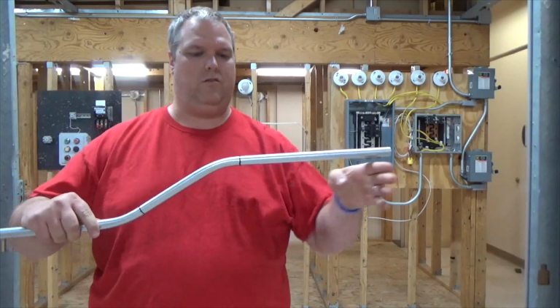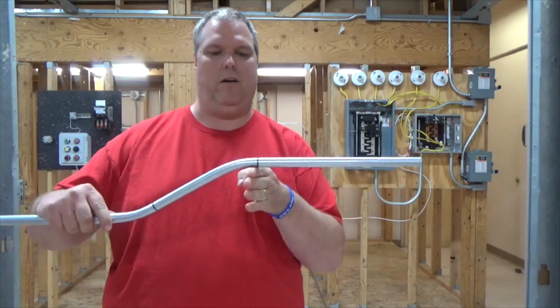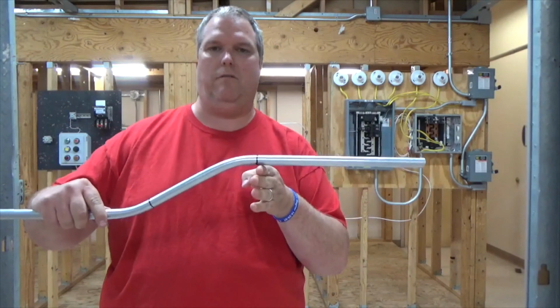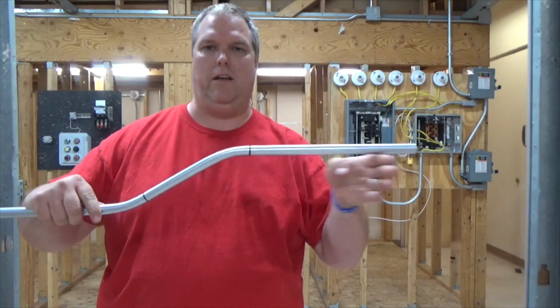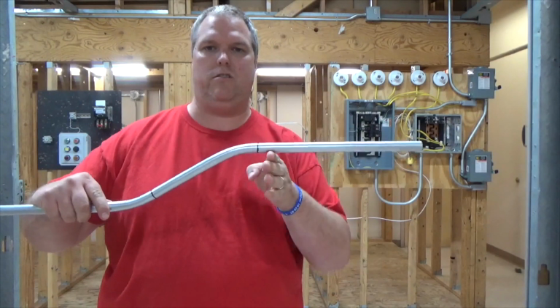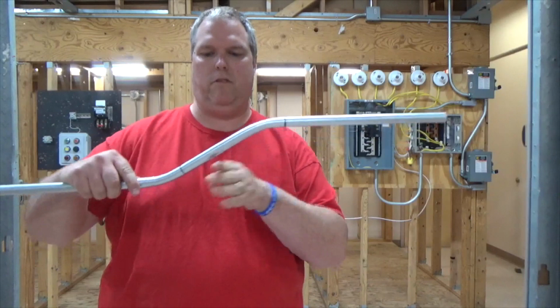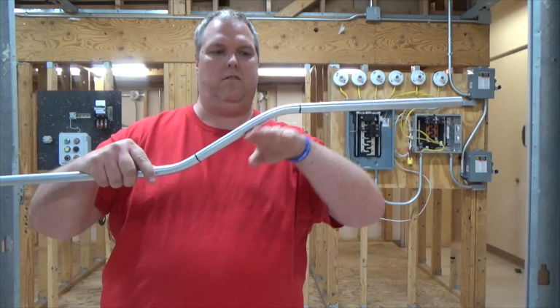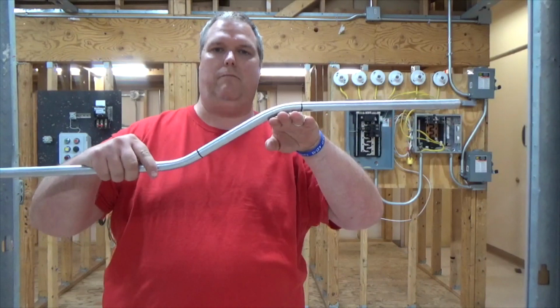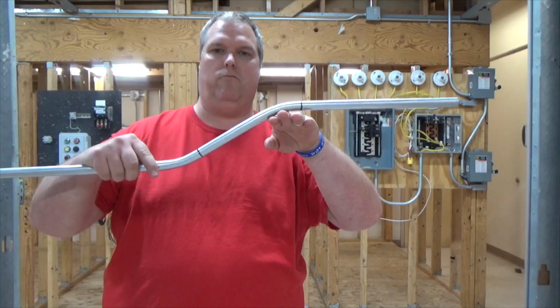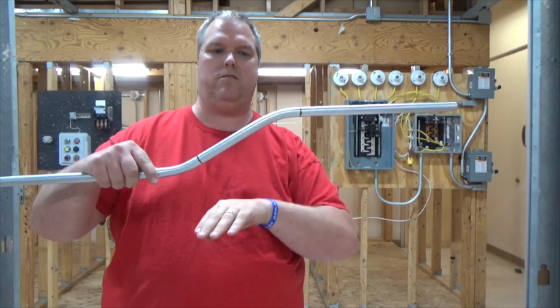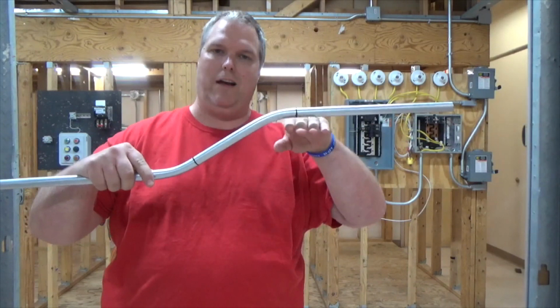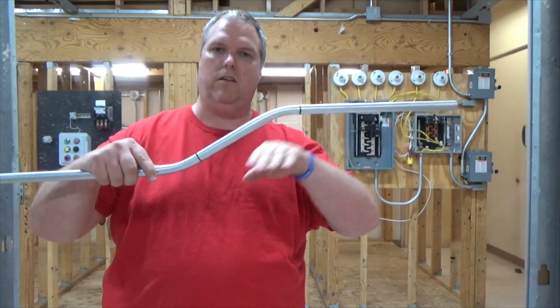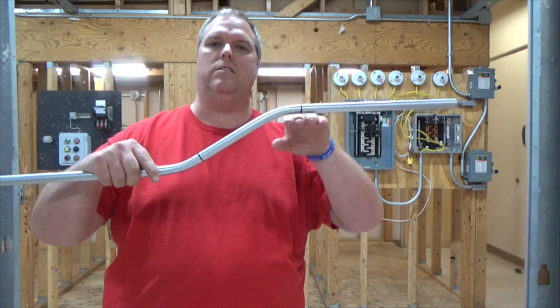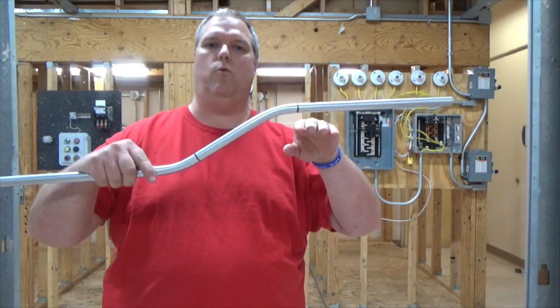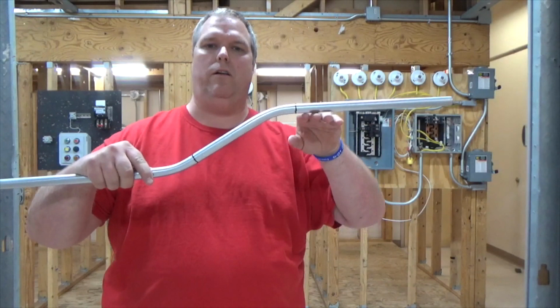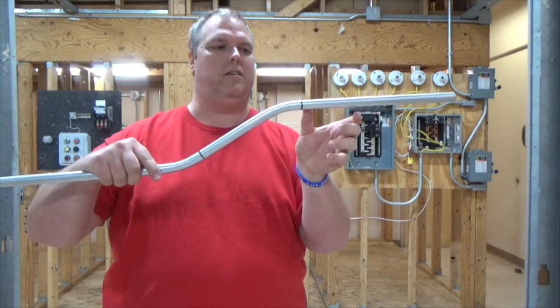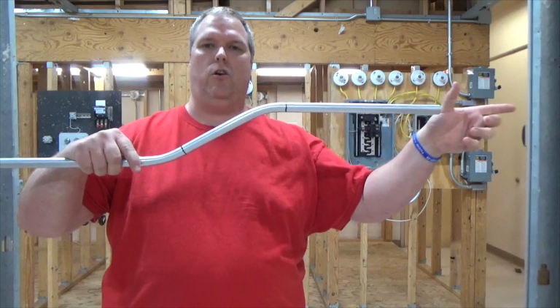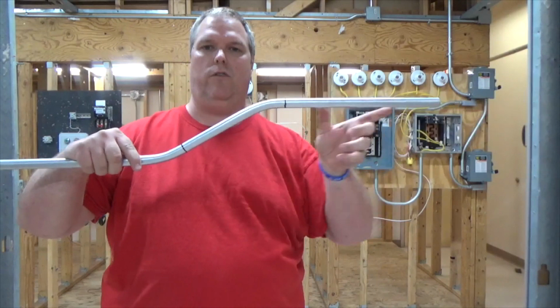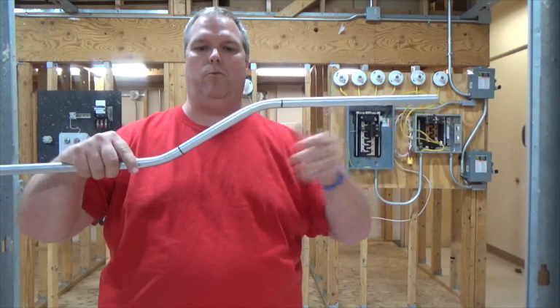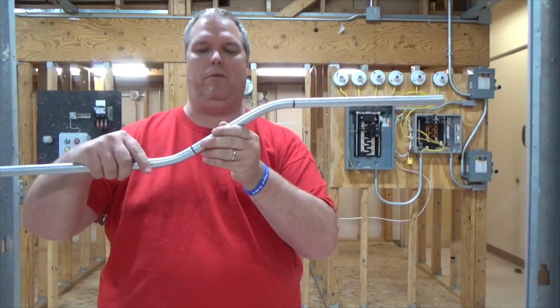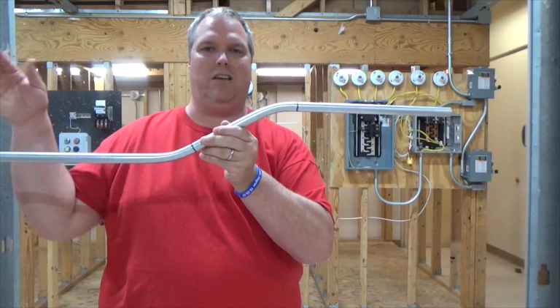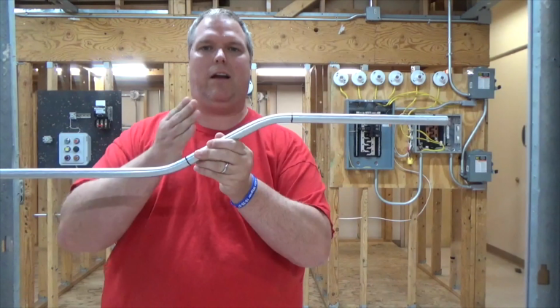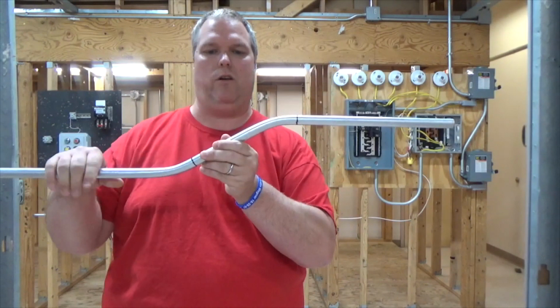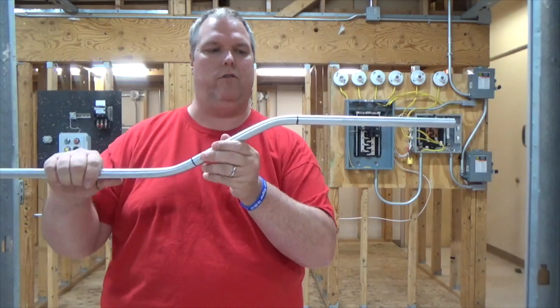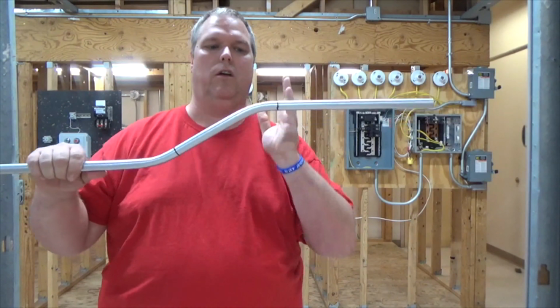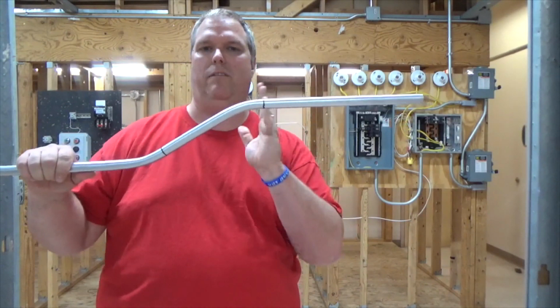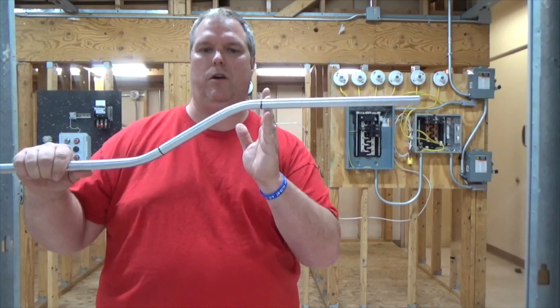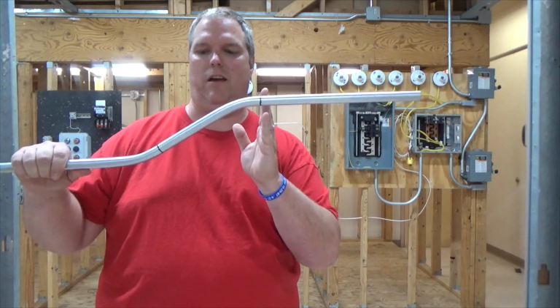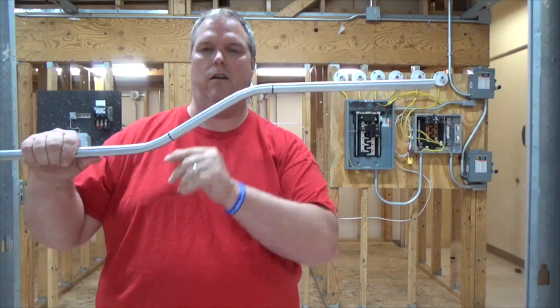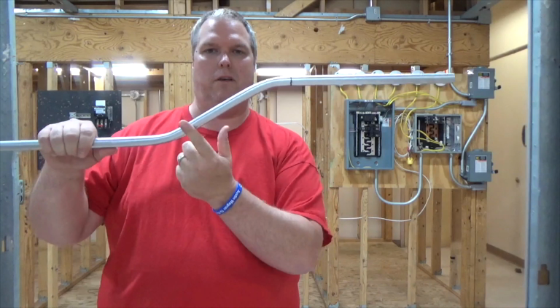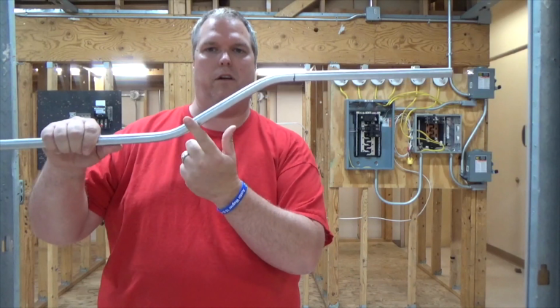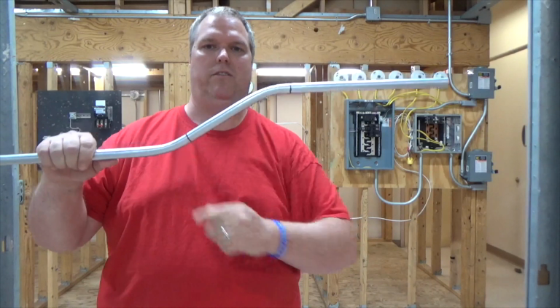So now I still have my ten inches and I still have my rise. My rise is not what I'm worried about — it's the extension going over the top. We want the conduit to continue through. So my first mark is set here and my second mark is set there.